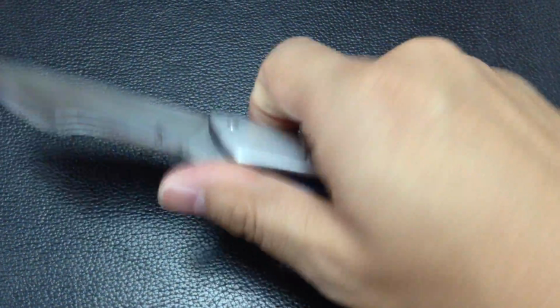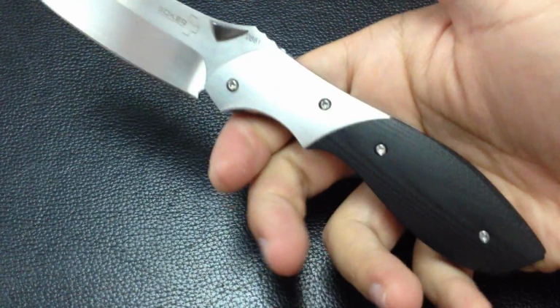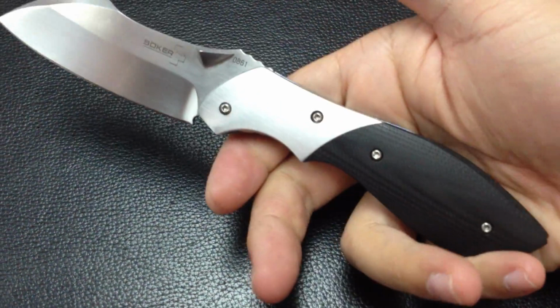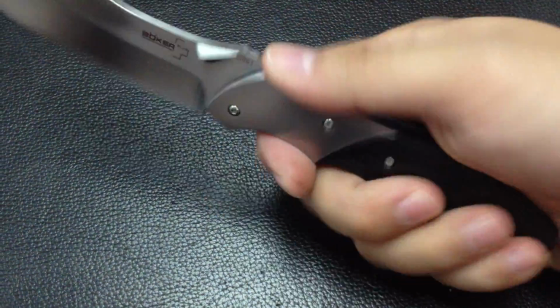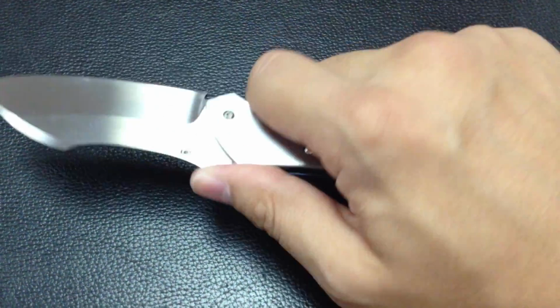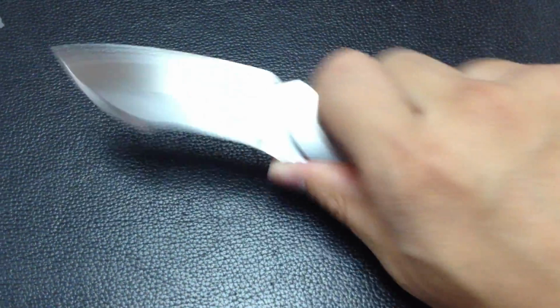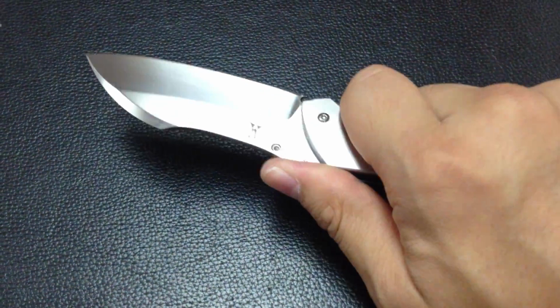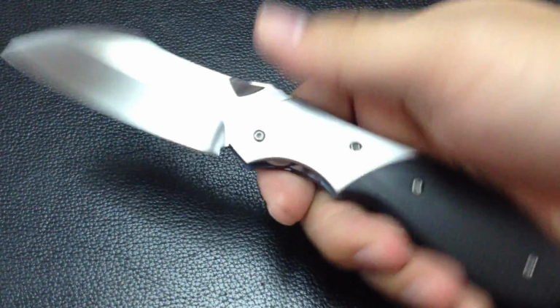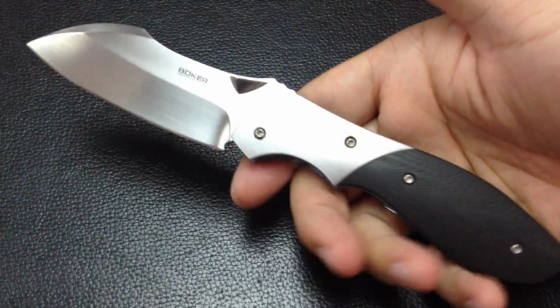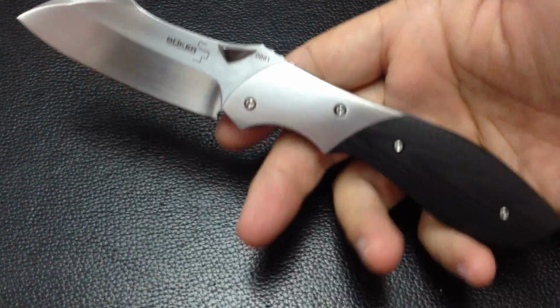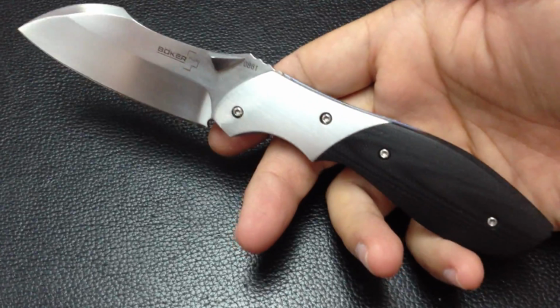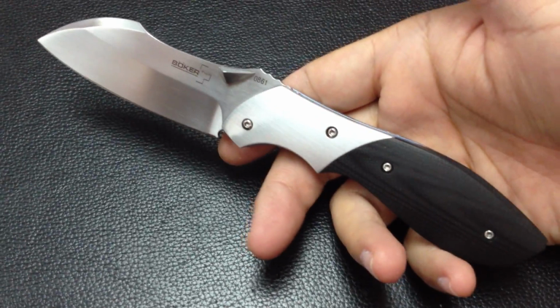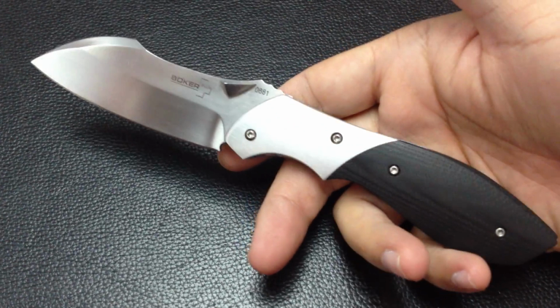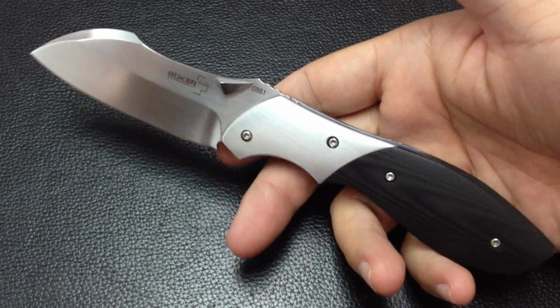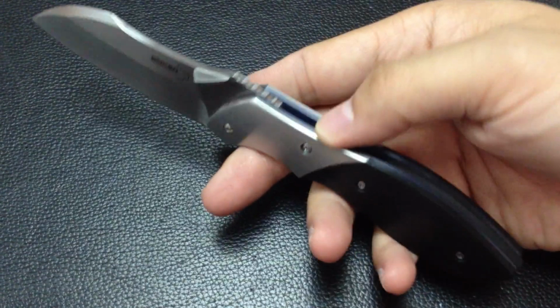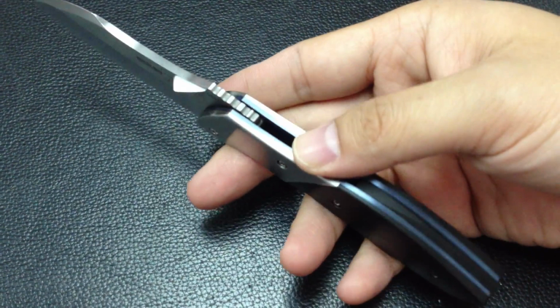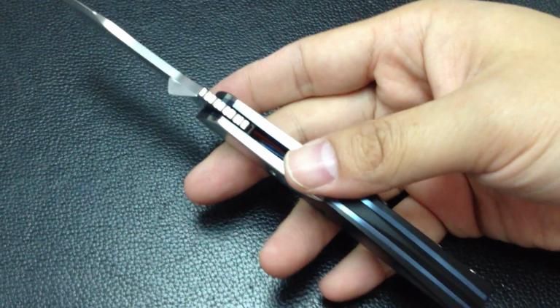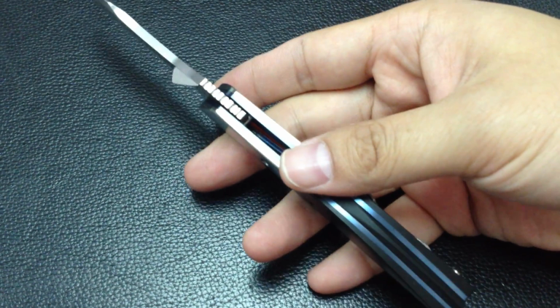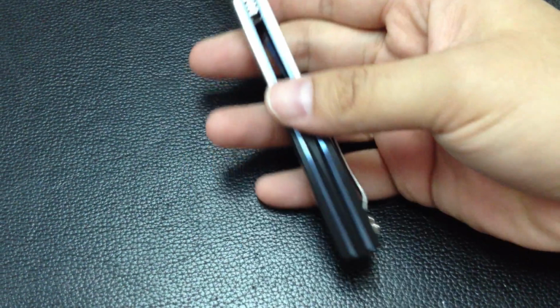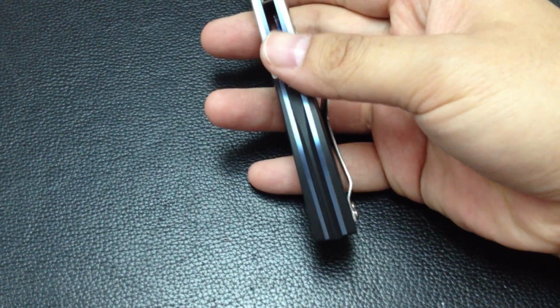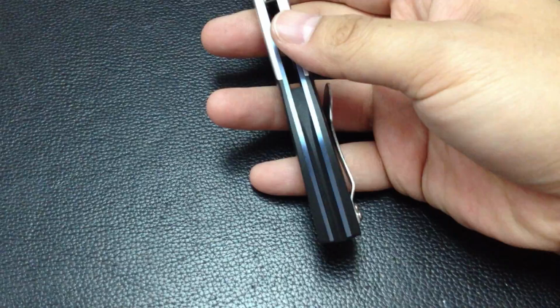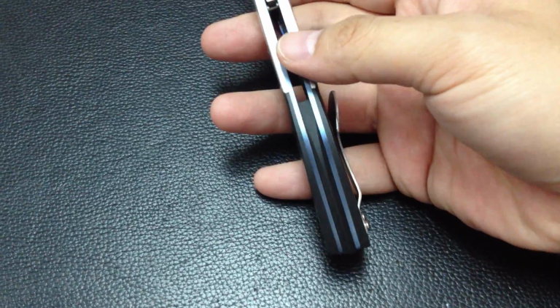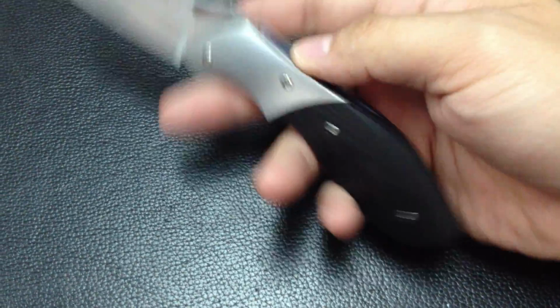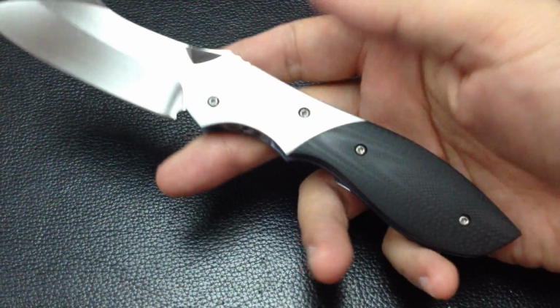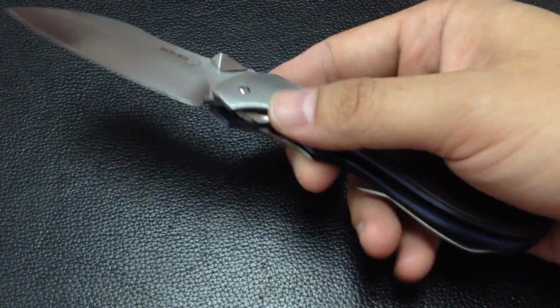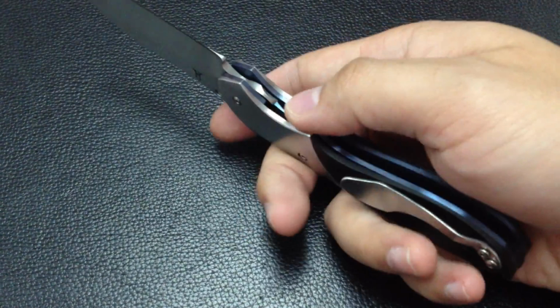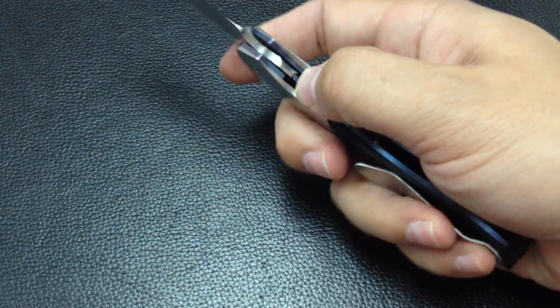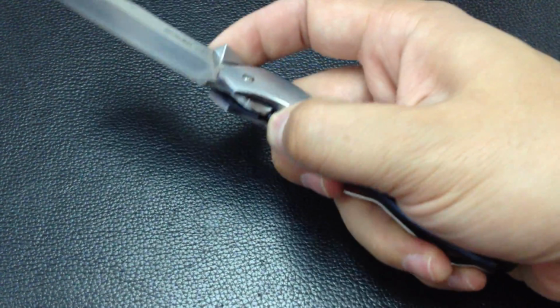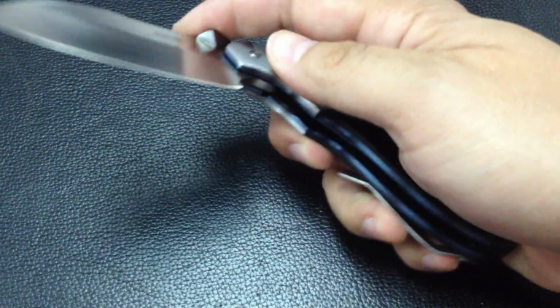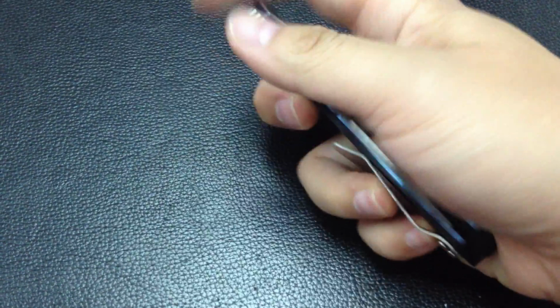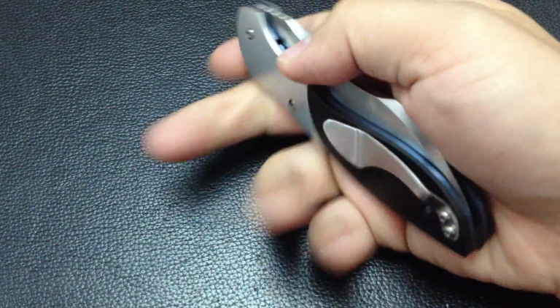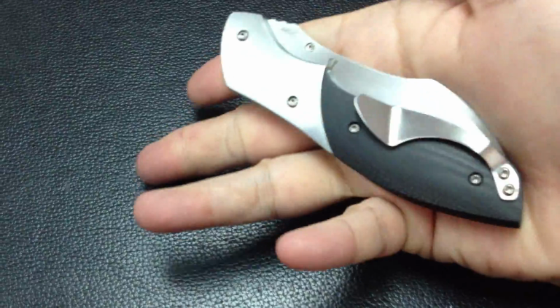If you can get one, just get it. You will not regret it. The price is about $70. I think it's a pretty good value for a designer knife.